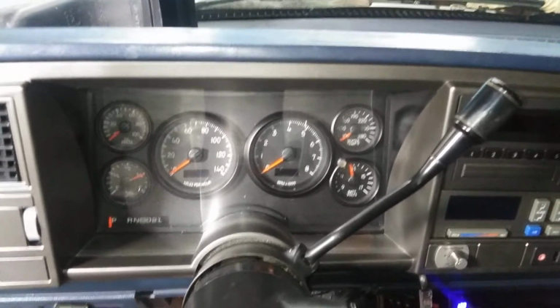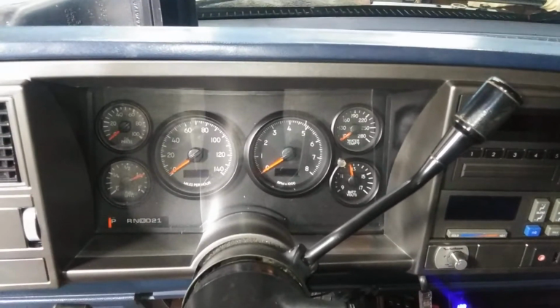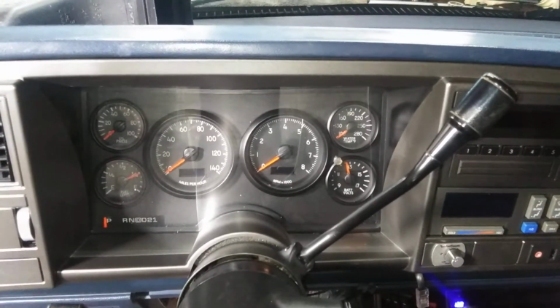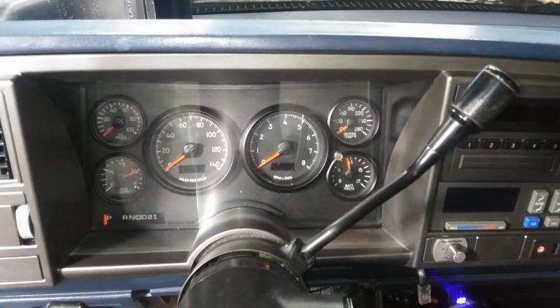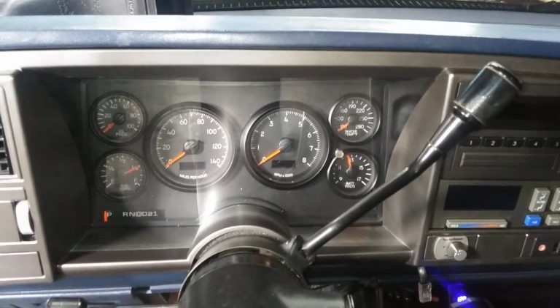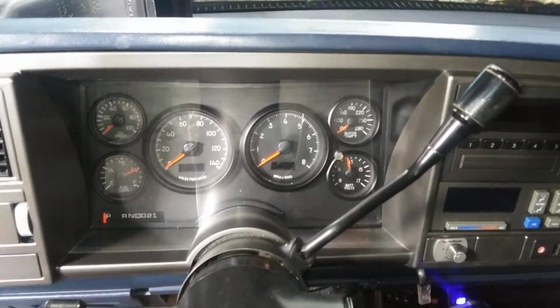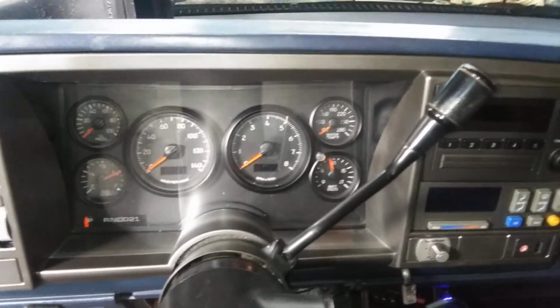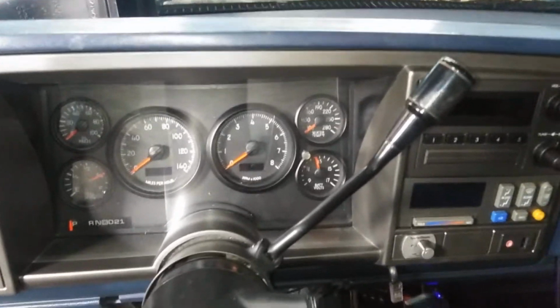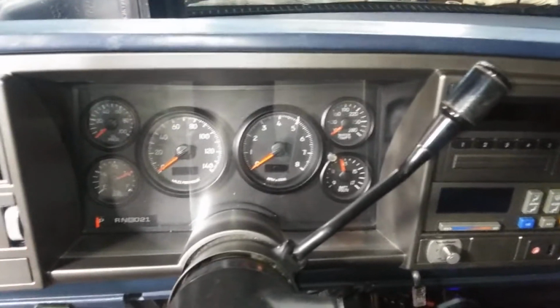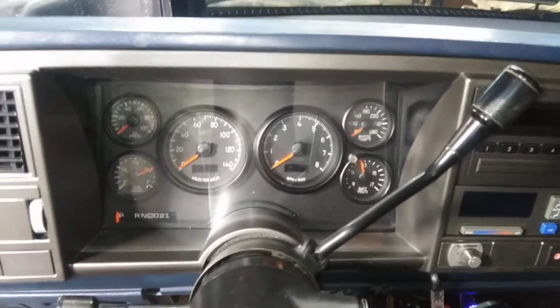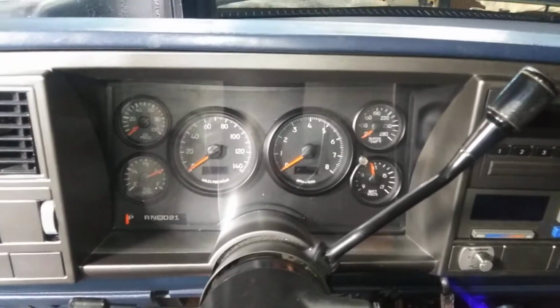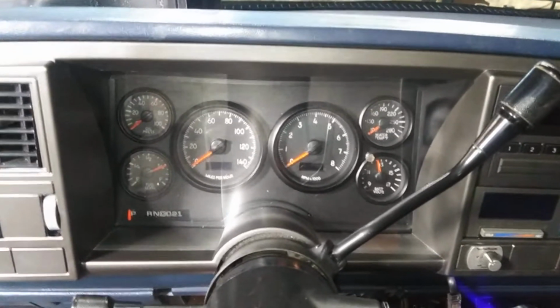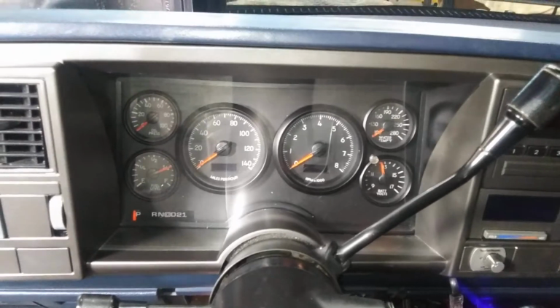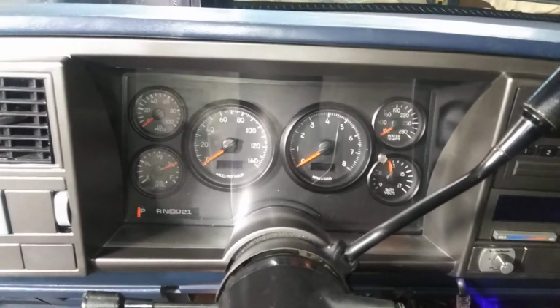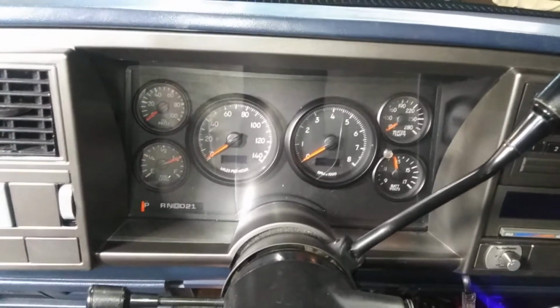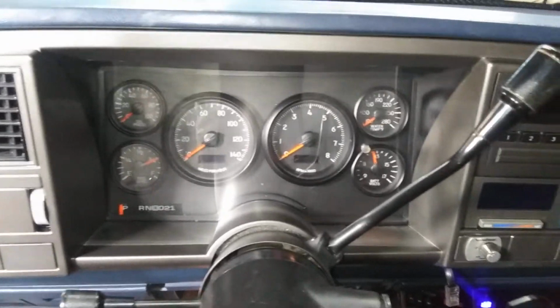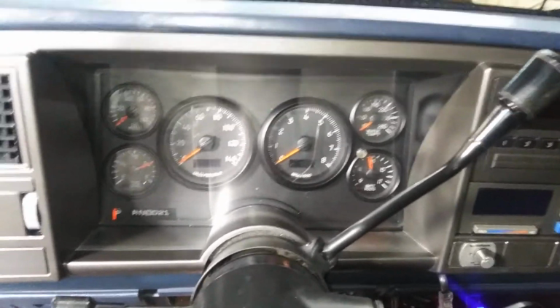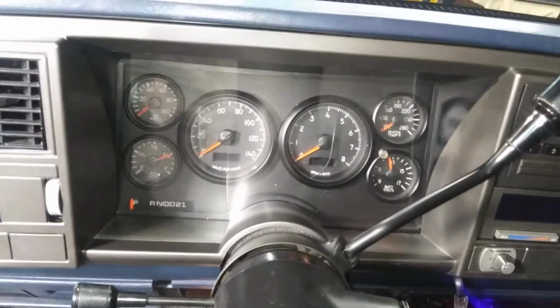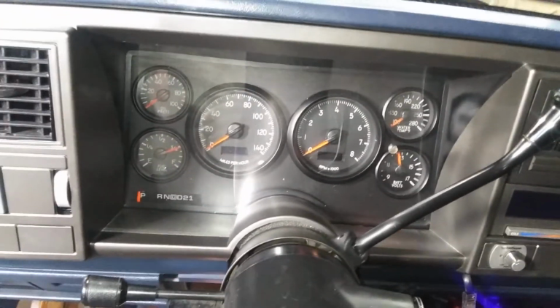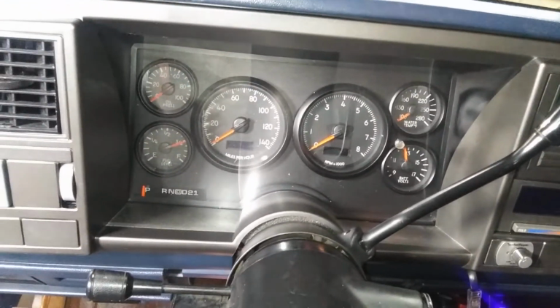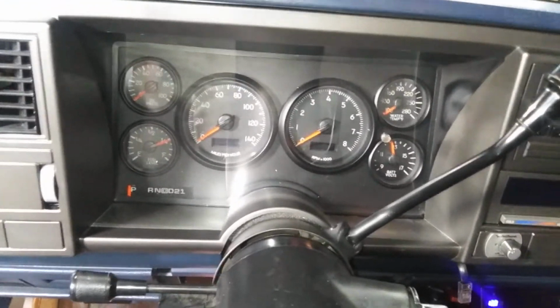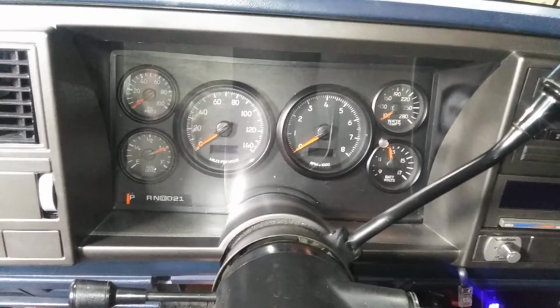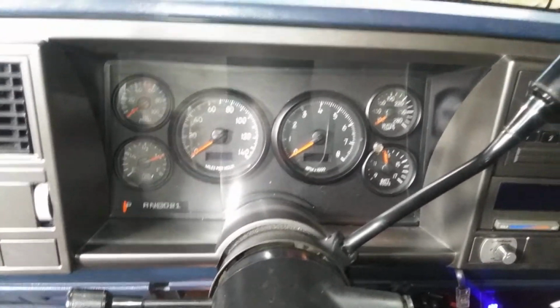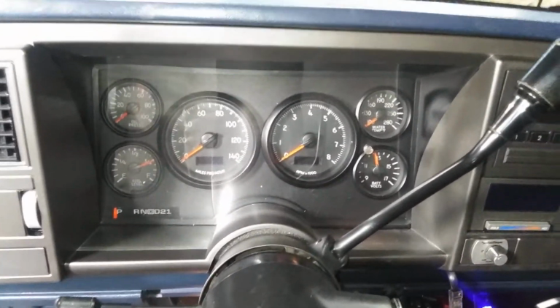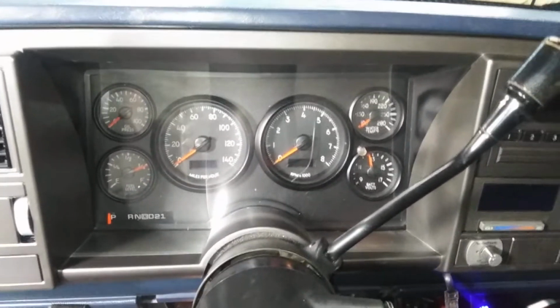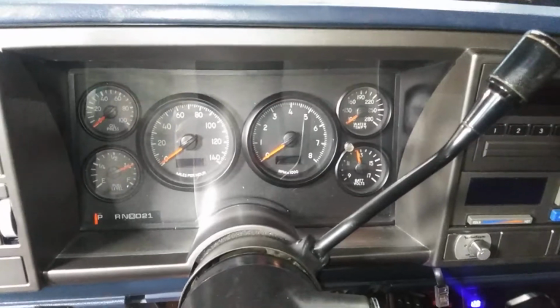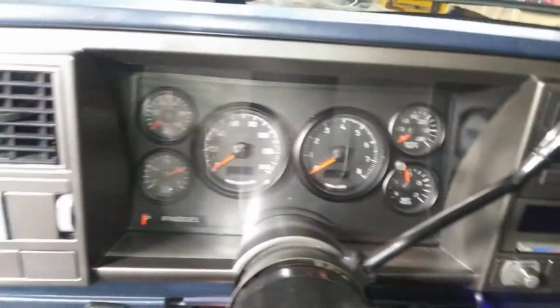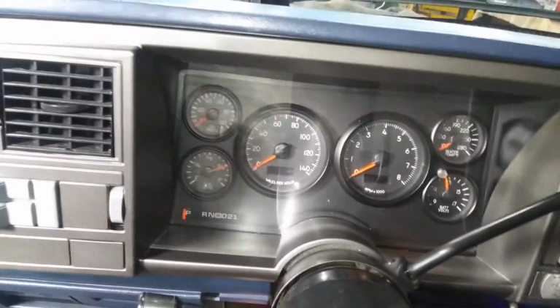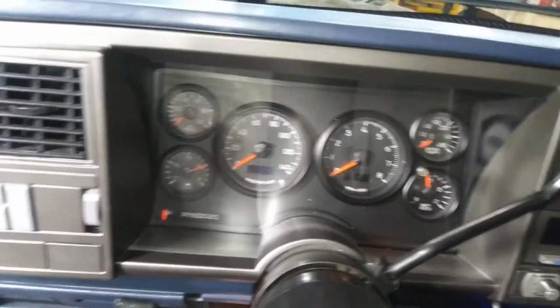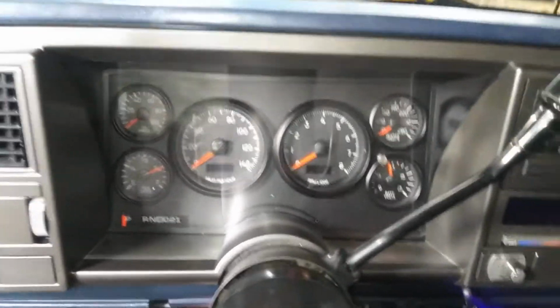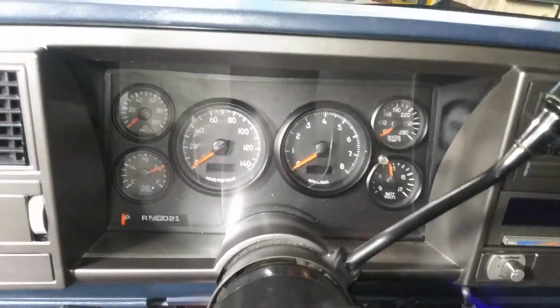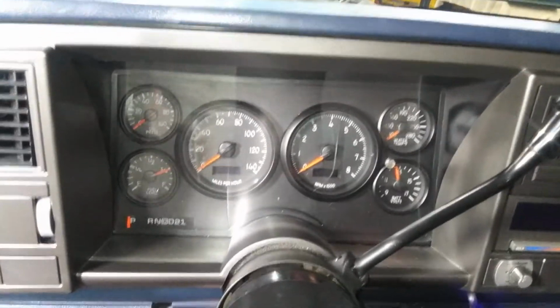Here's a shot with the bezel on and the gauges all ready to rock and roll. That's what it looks like. Alright, thanks for watching.